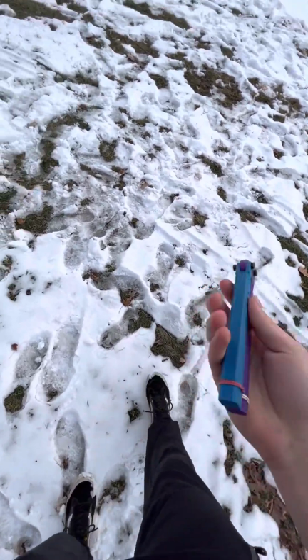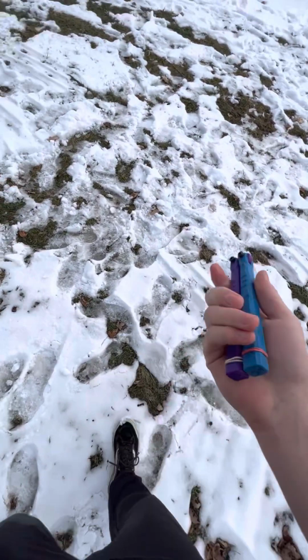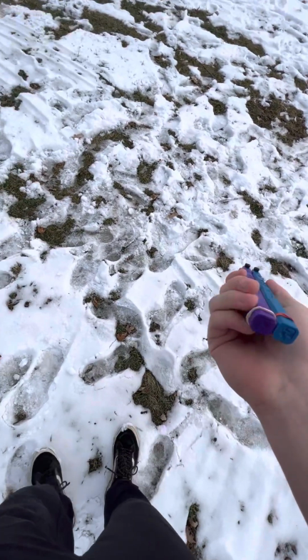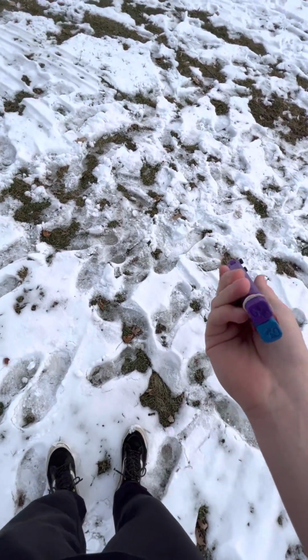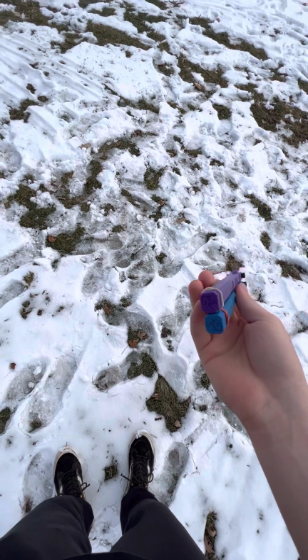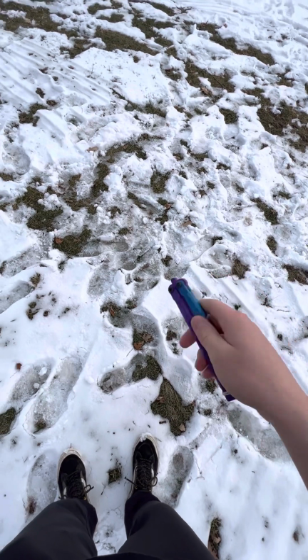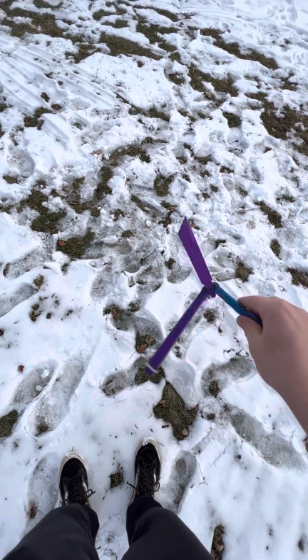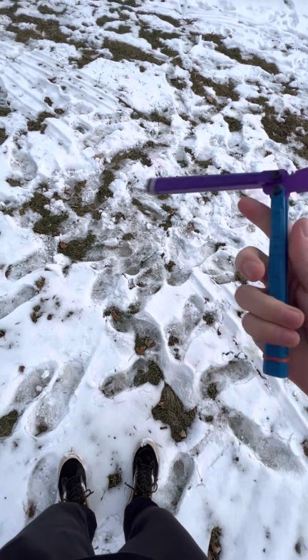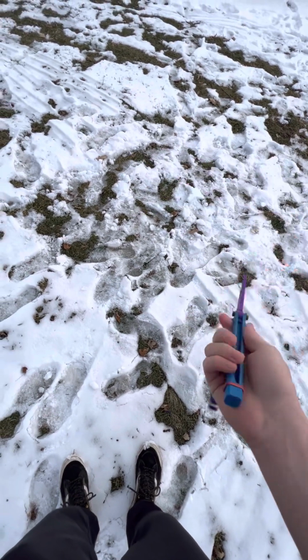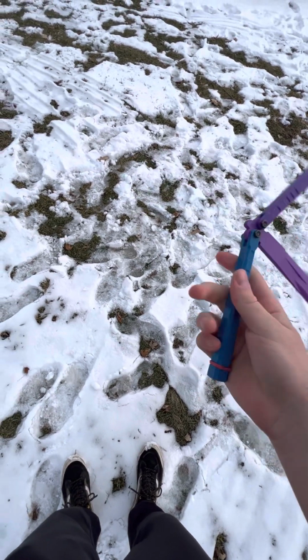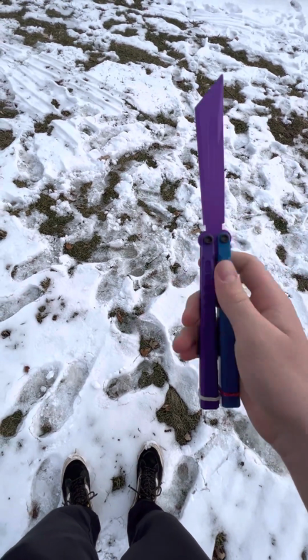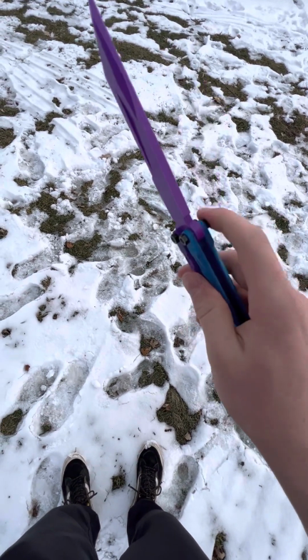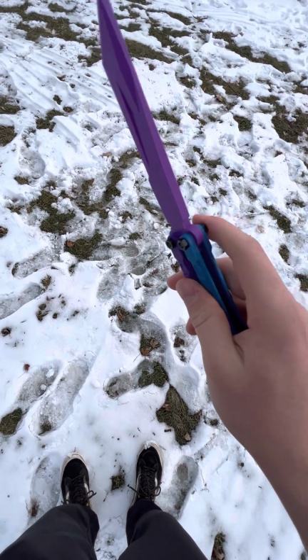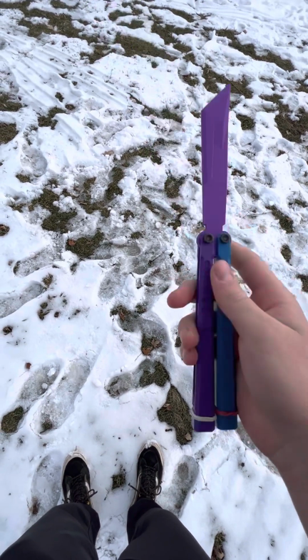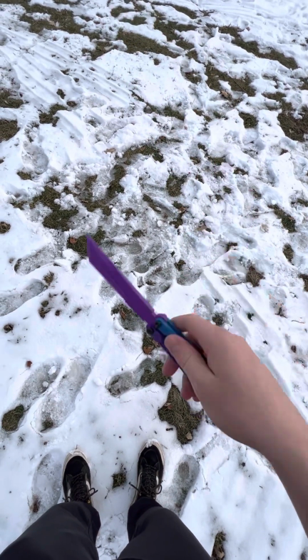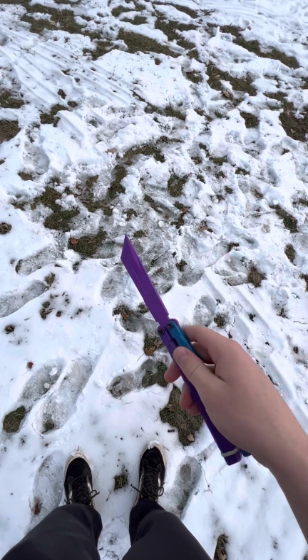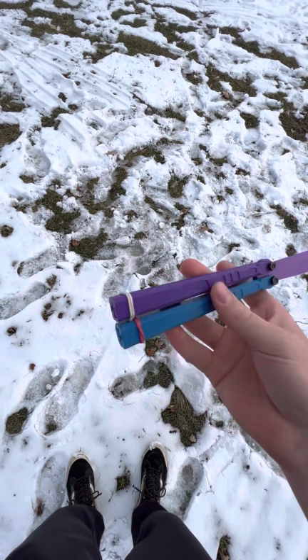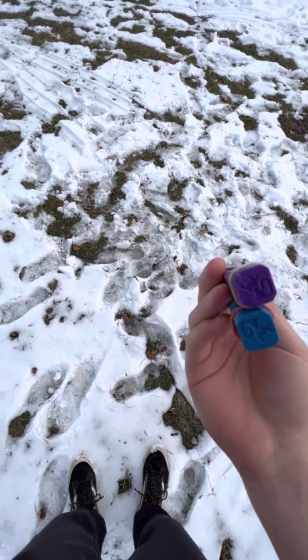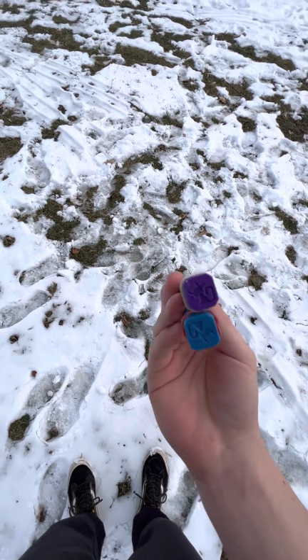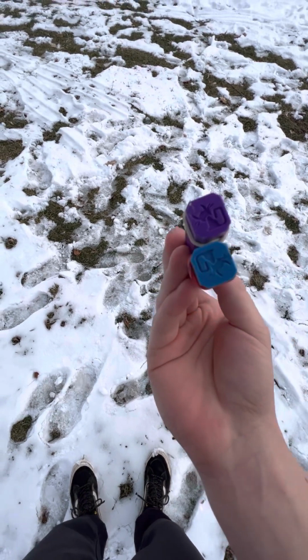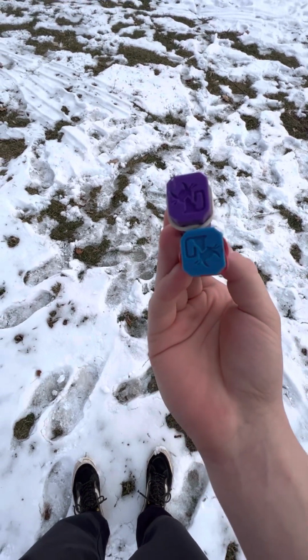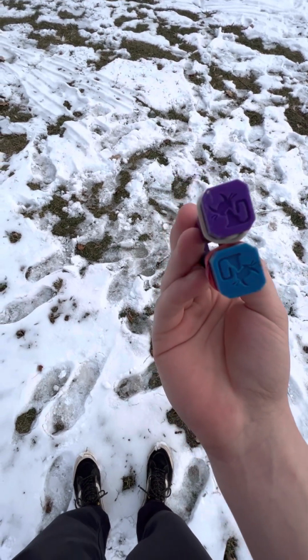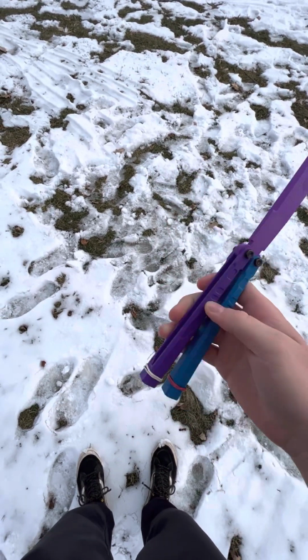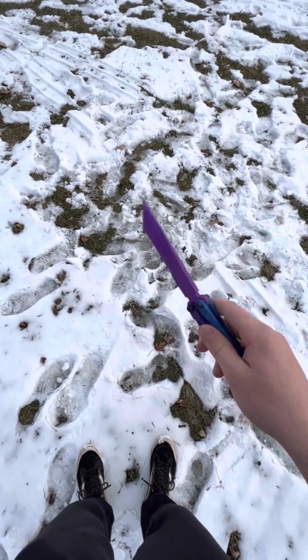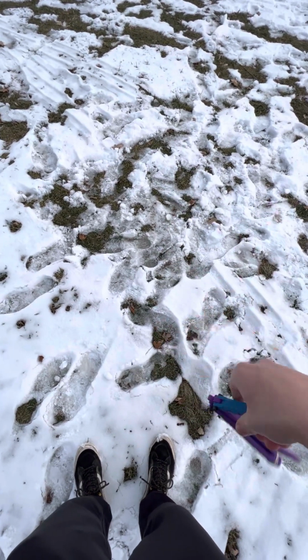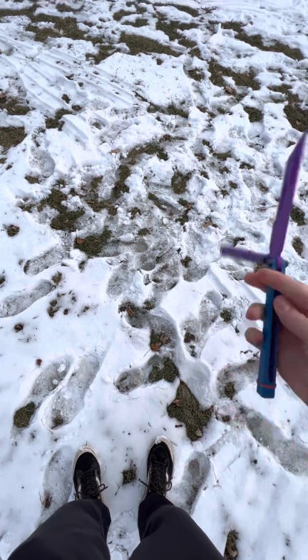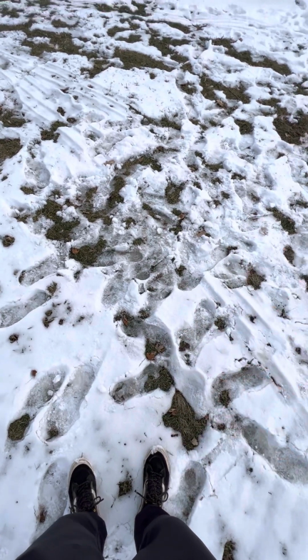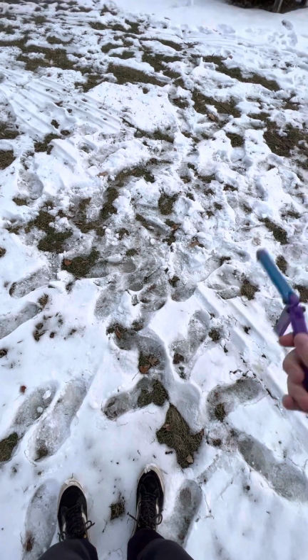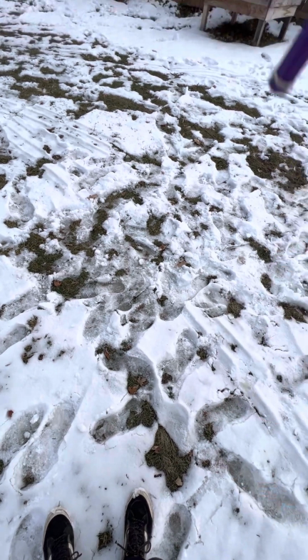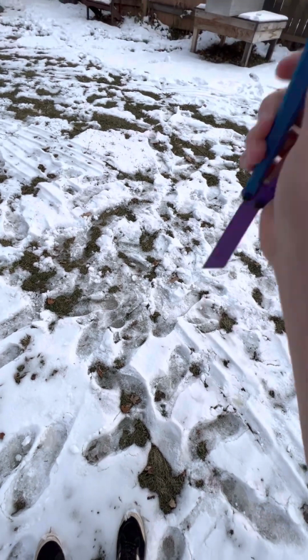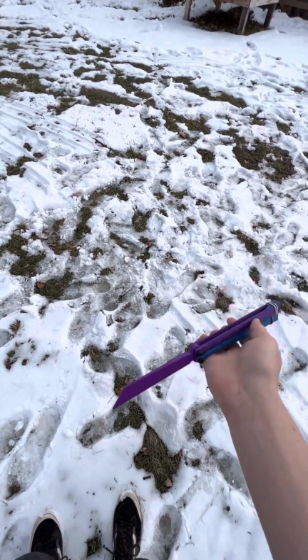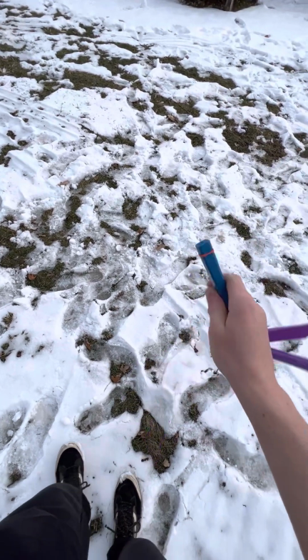It's made of complete plastic except for the pivots, and it has the logo on there which I think is pretty cool. Shipping was pretty fast.